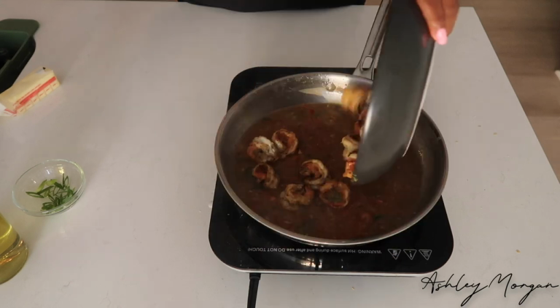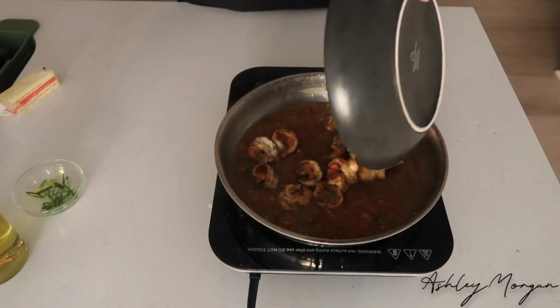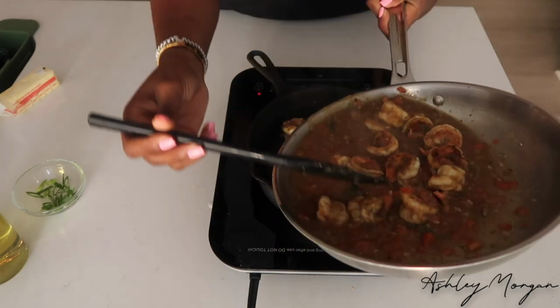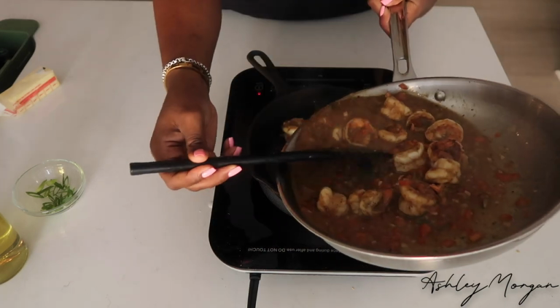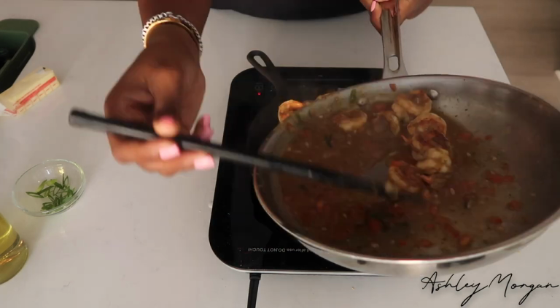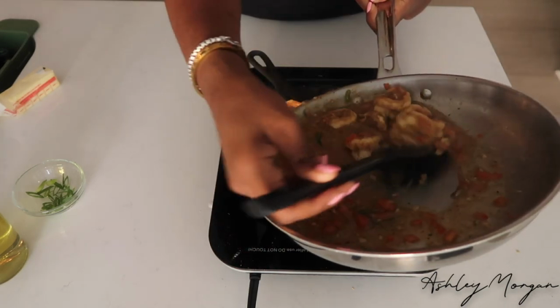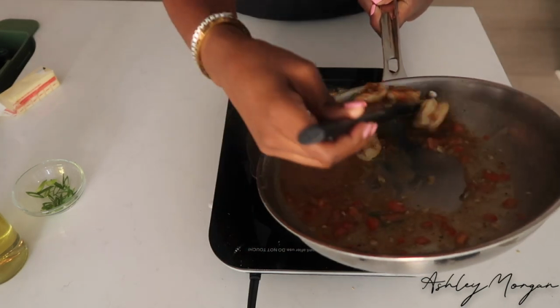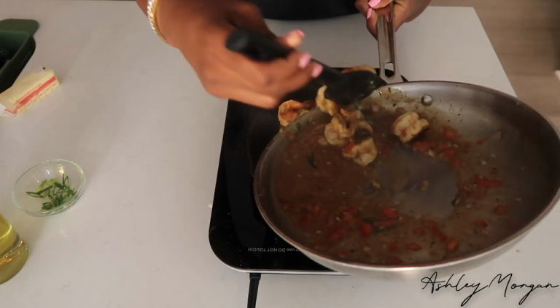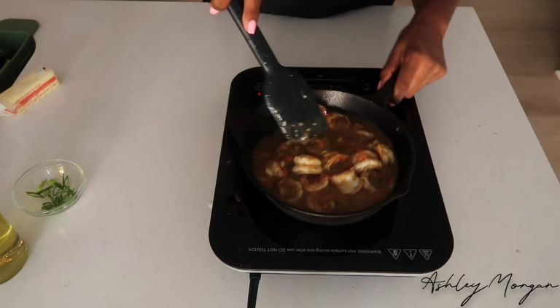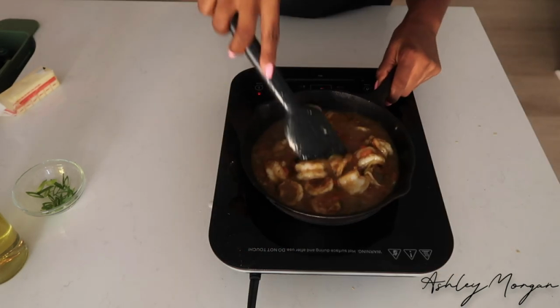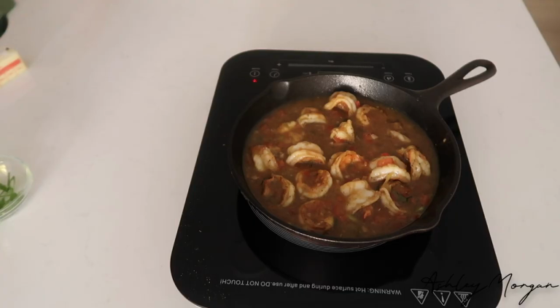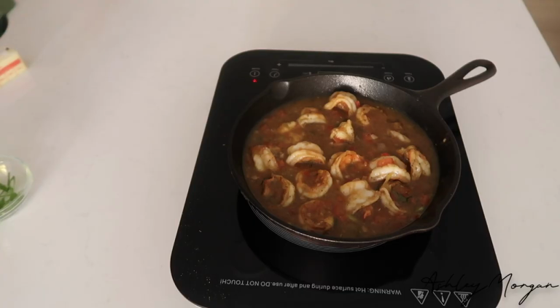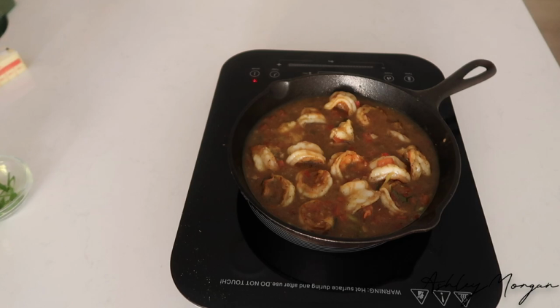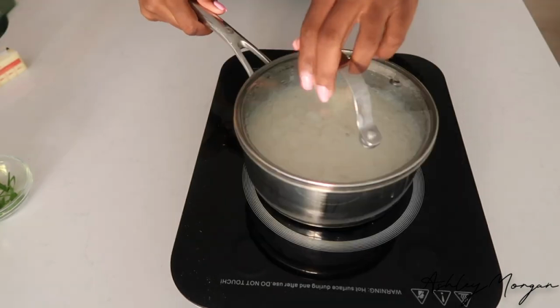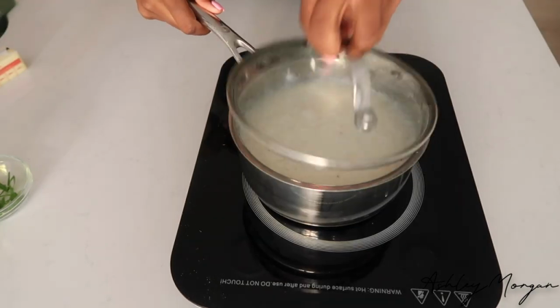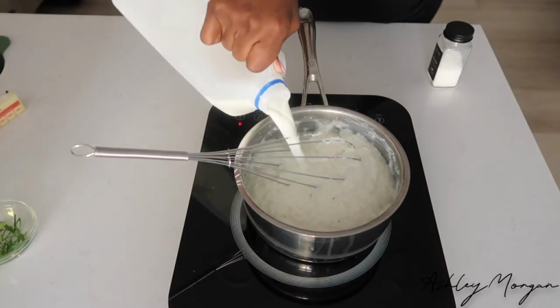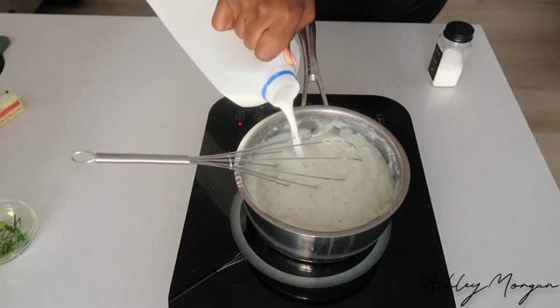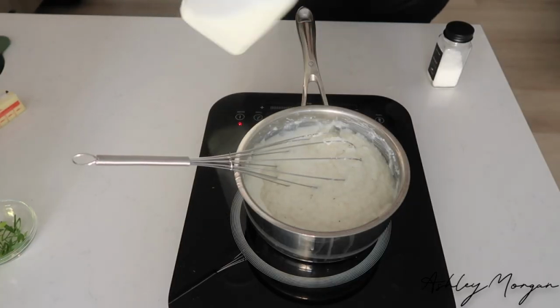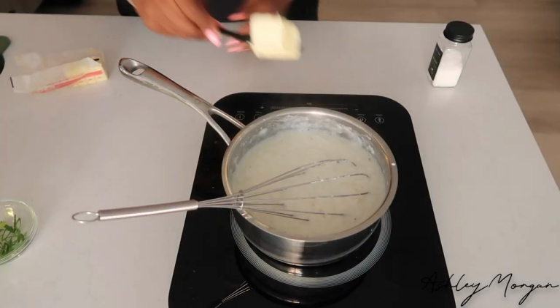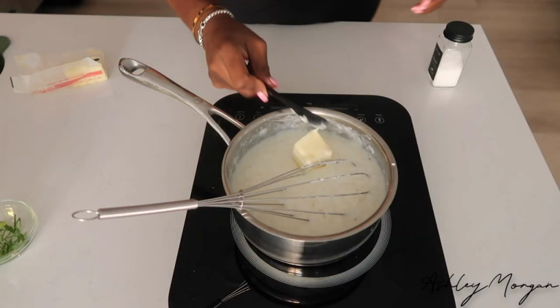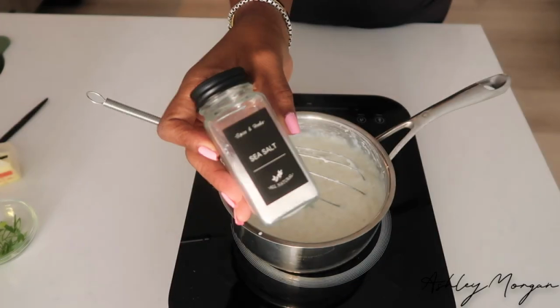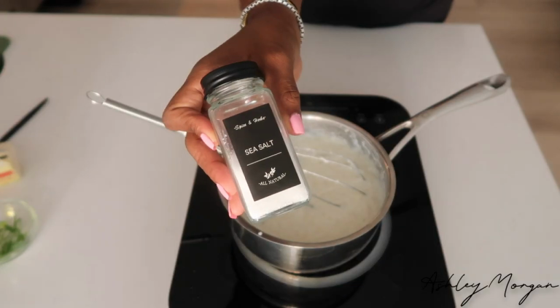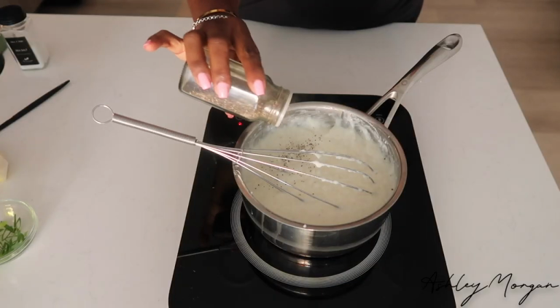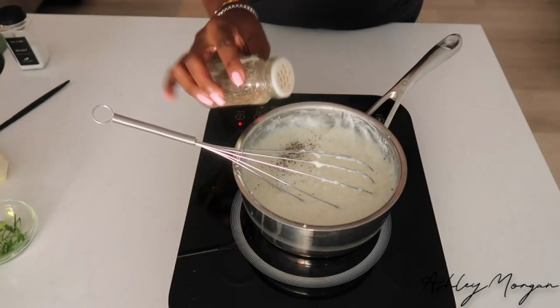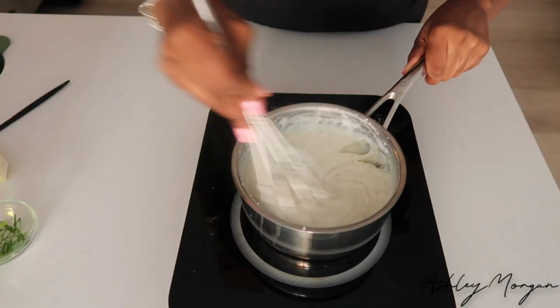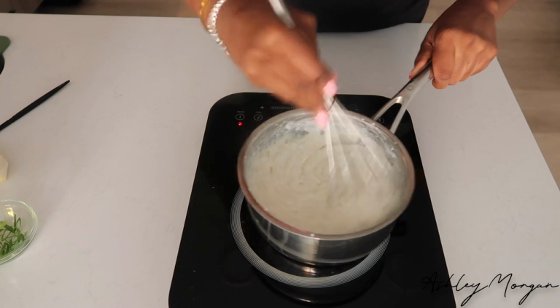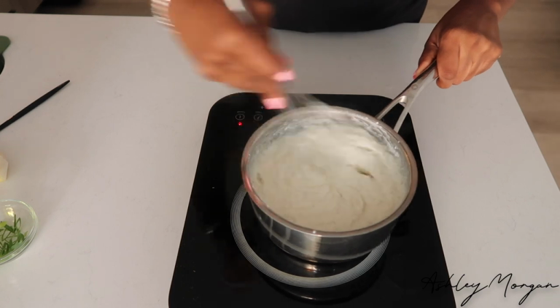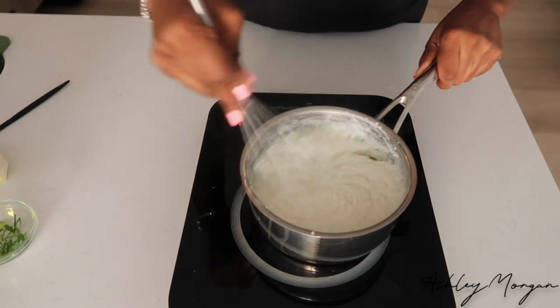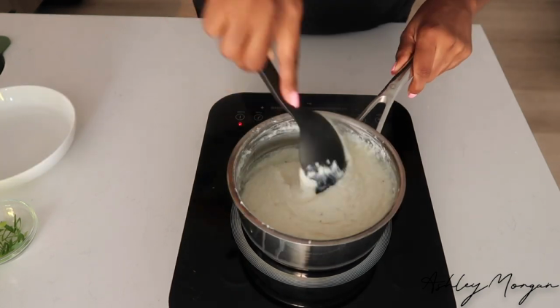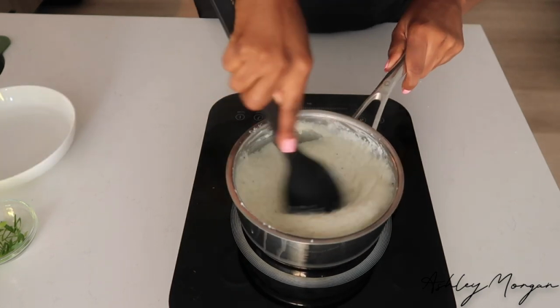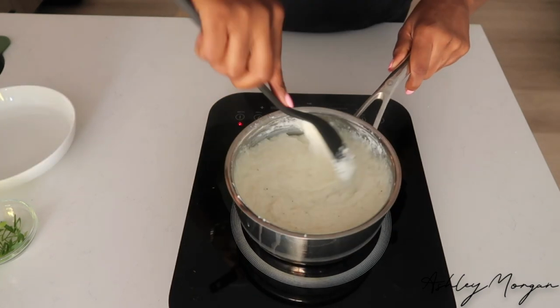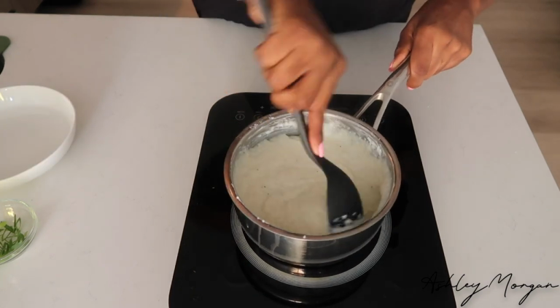Then we're just going to go ahead and cook our shrimp. Once my shrimp is fully cooked, I'm going to go ahead and remove it from the stove and finish my grits — add some butter, salt, and black pepper to the grits, as well as some milk because it was getting a little too thick. Look how creamy these grits are. It was so good.